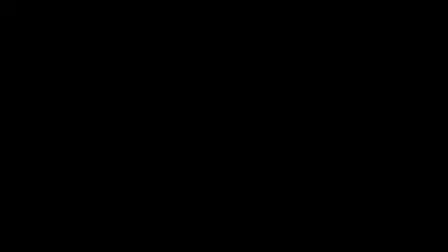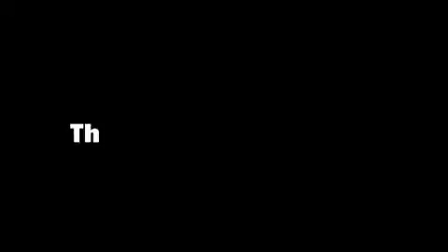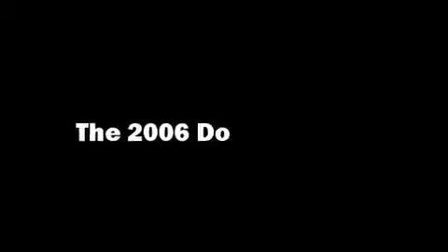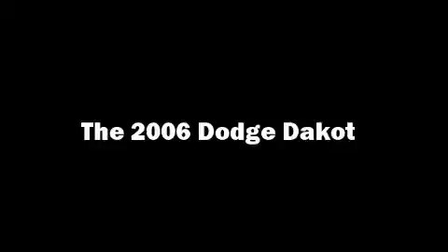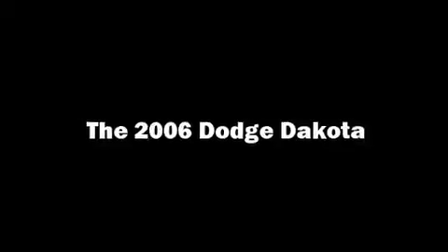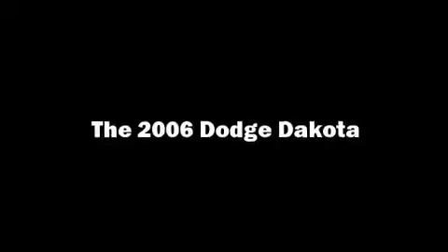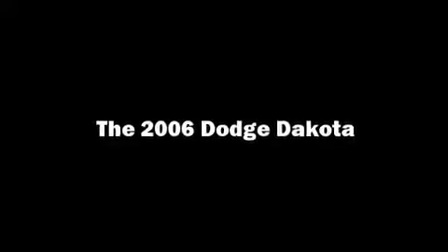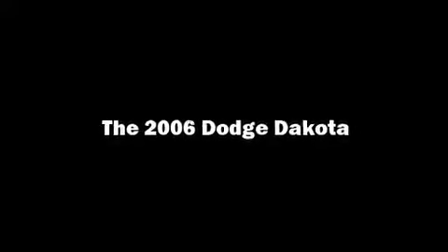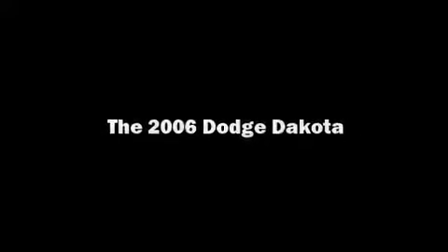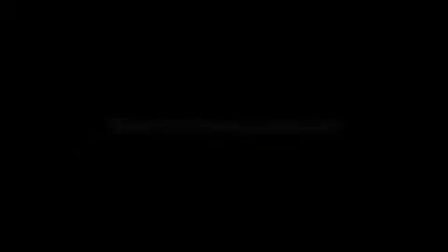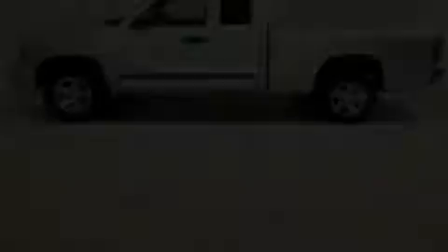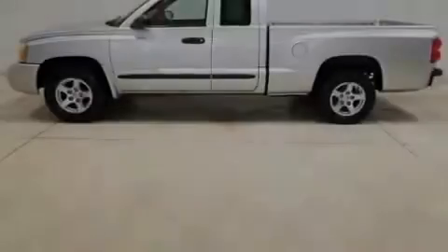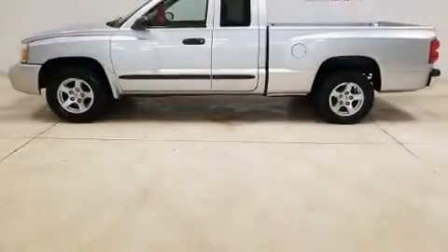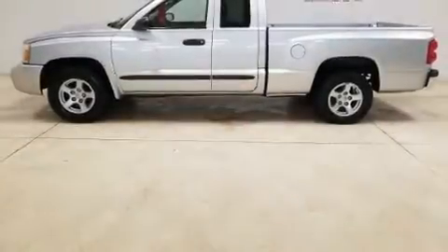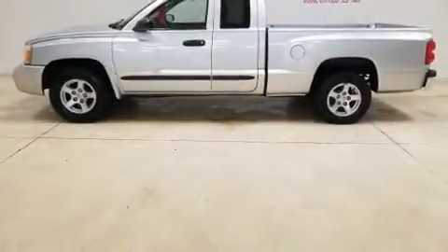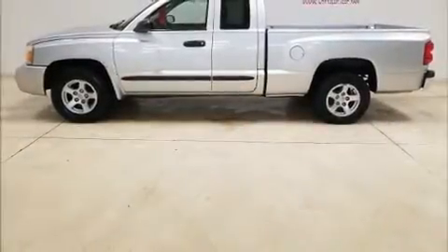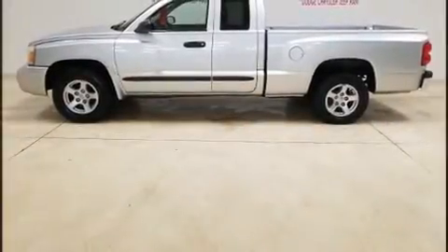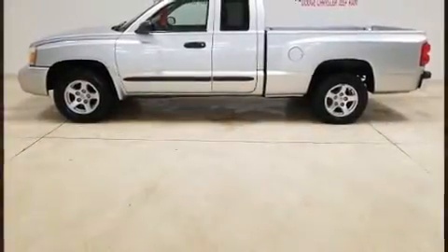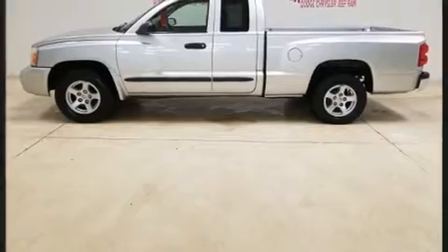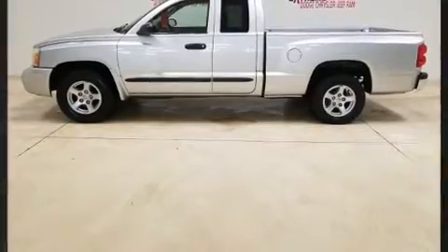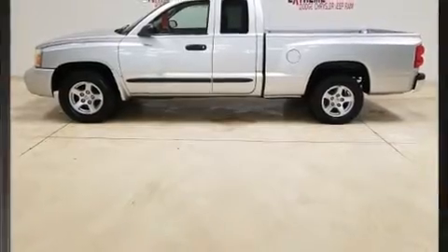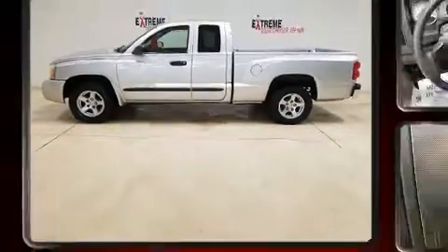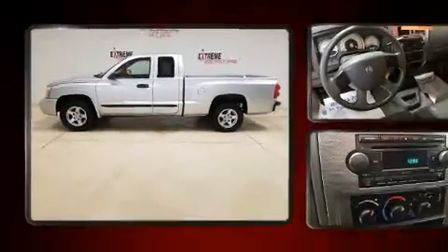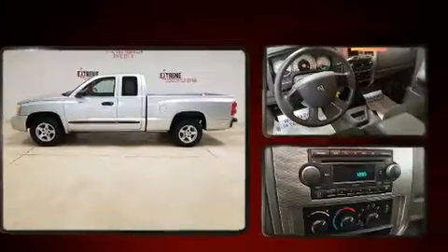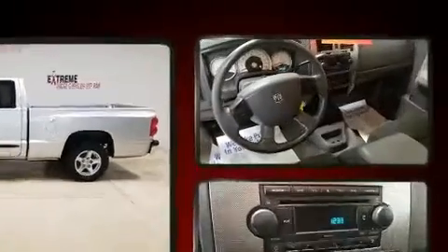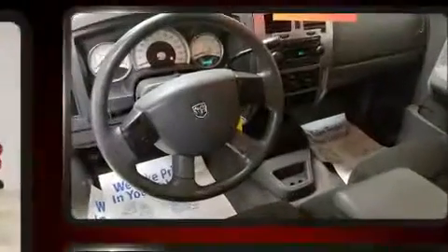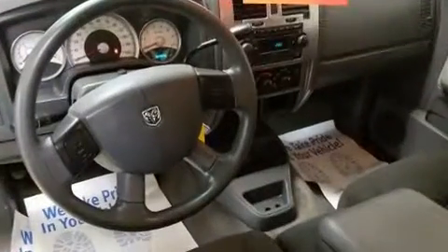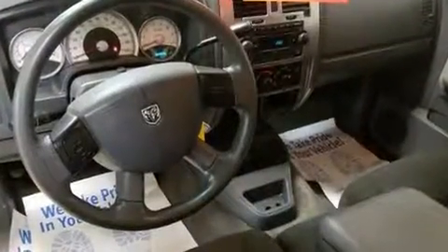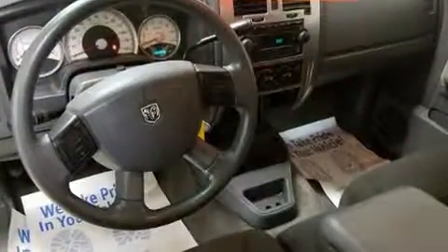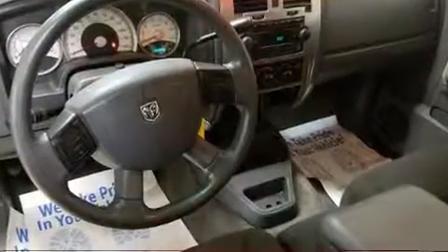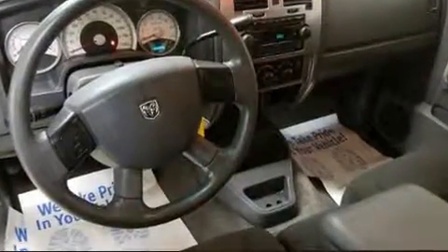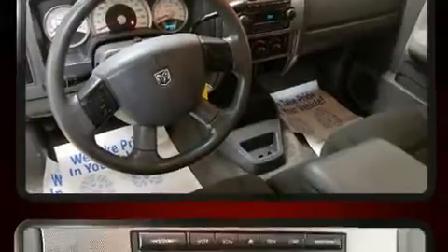Sensibility and practicality define the 2006 Dodge Dakota. It features a standard transmission, rear-wheel drive, and a powerful eight-cylinder engine.